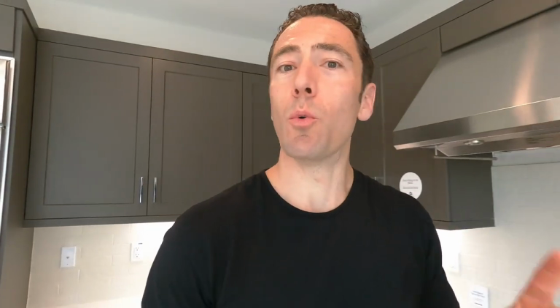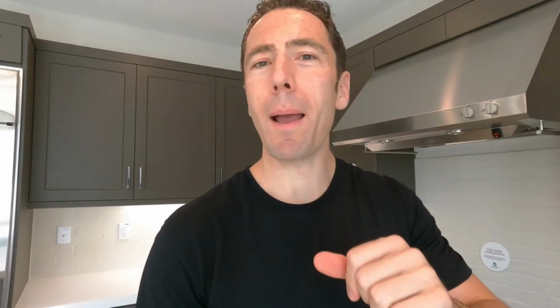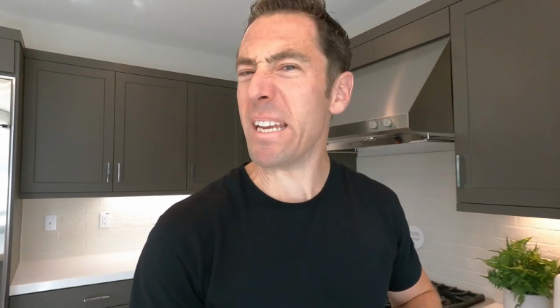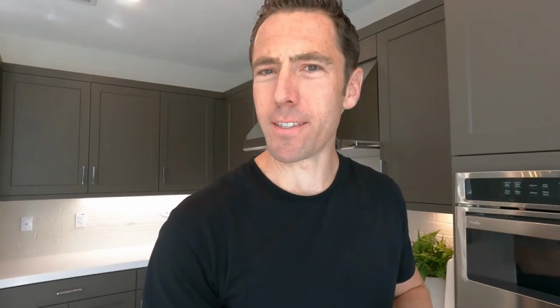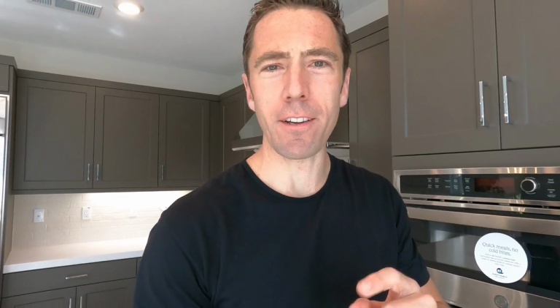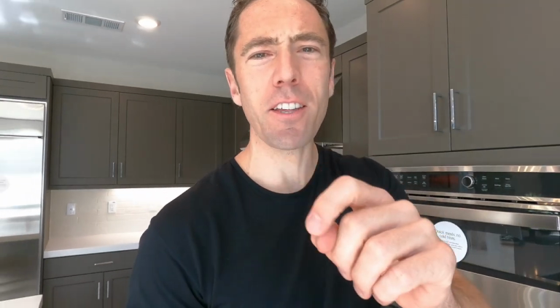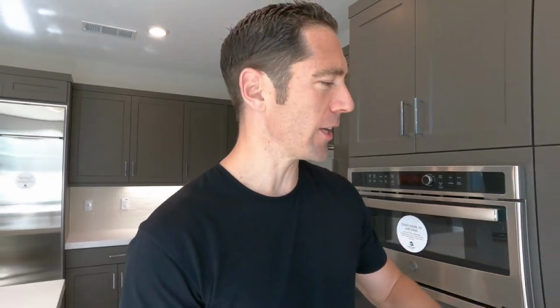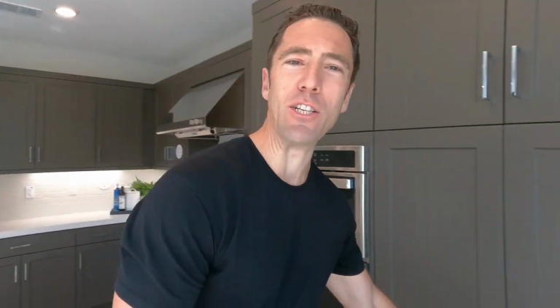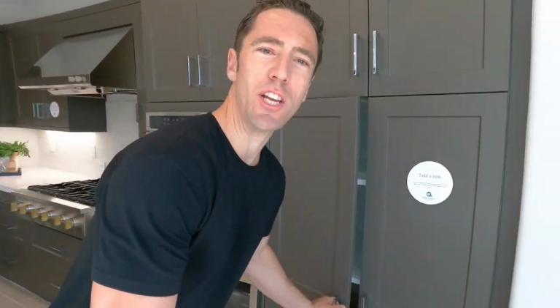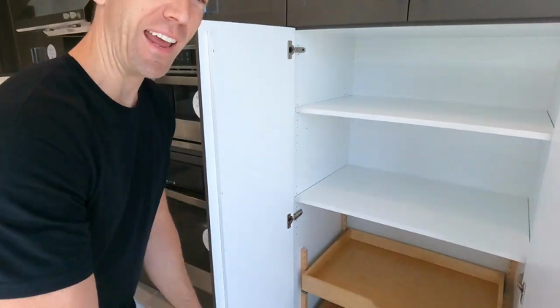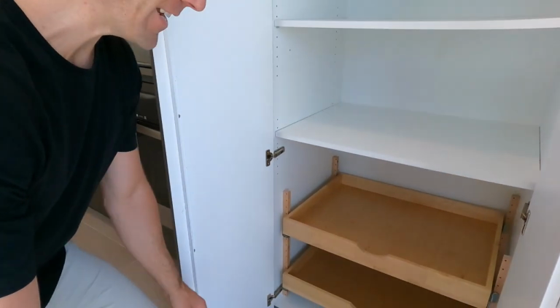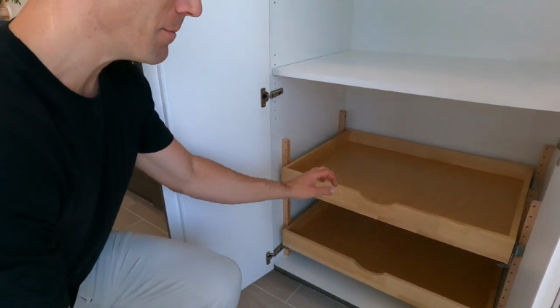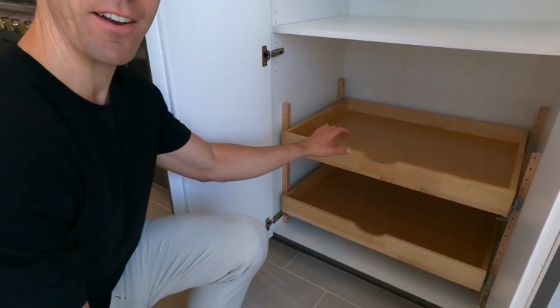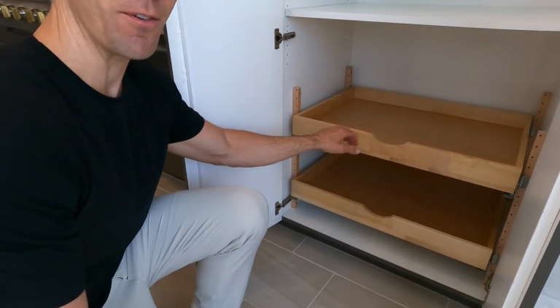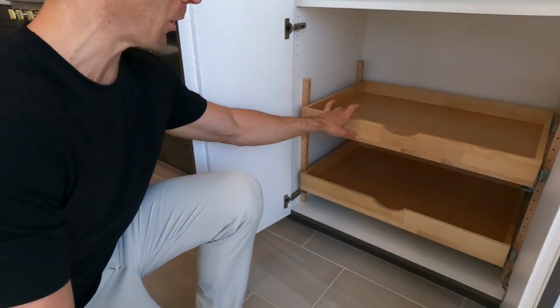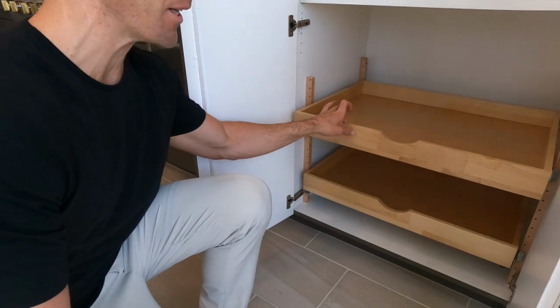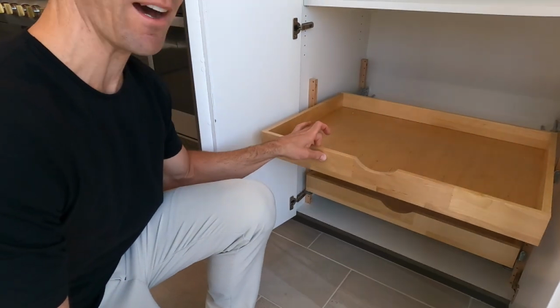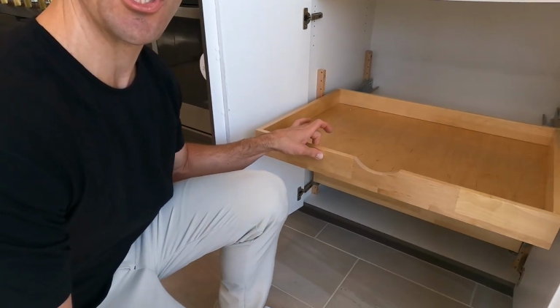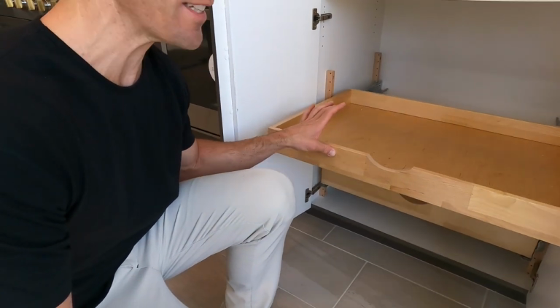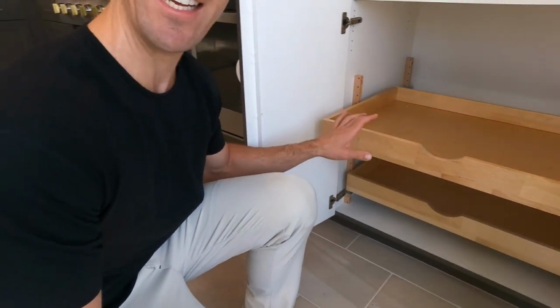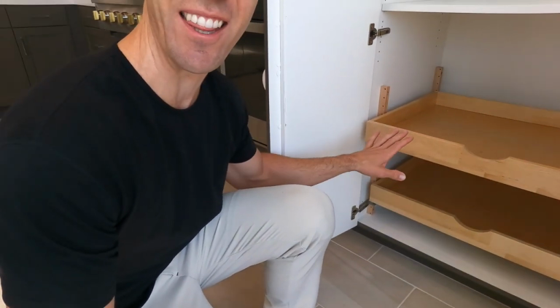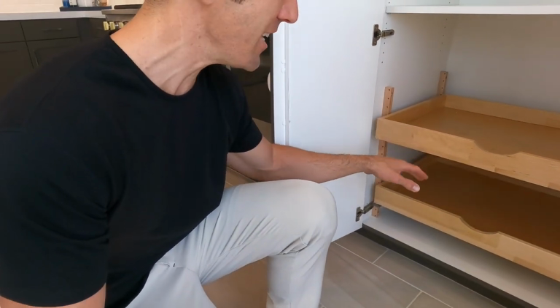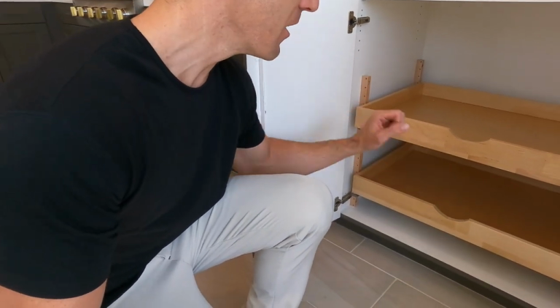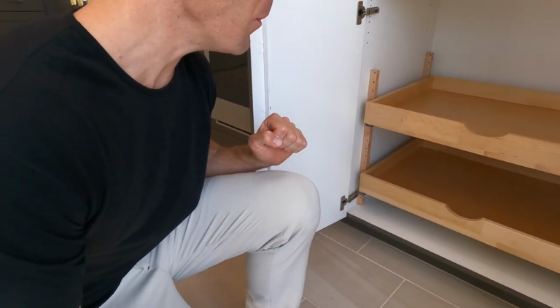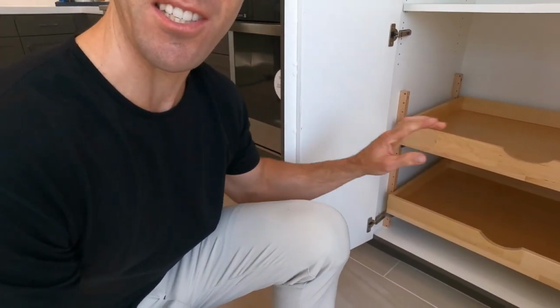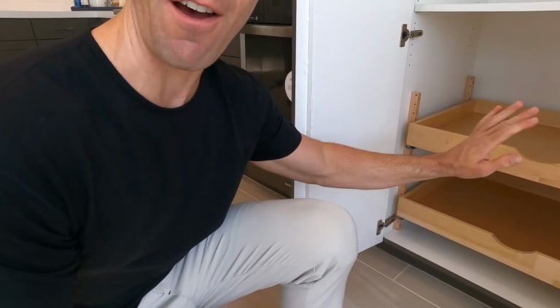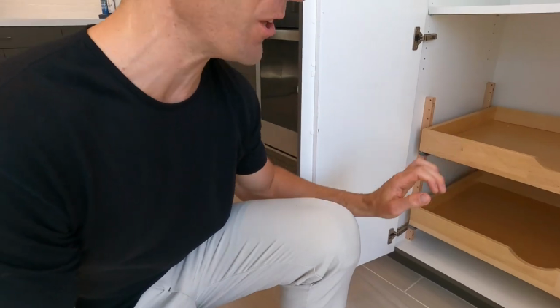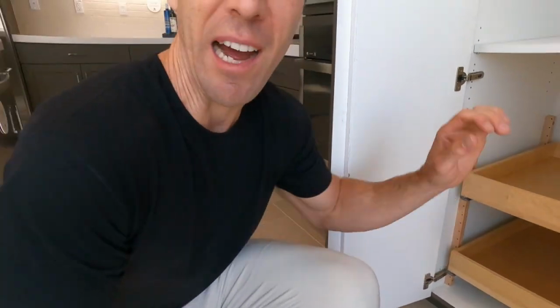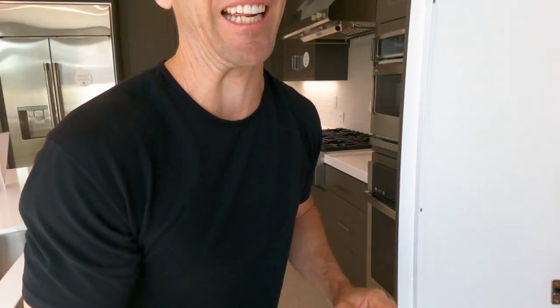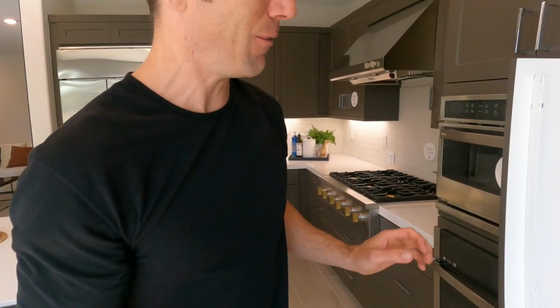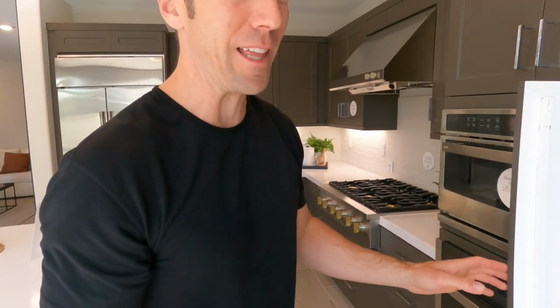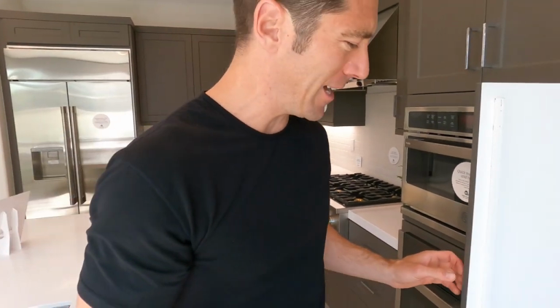To all my bakers out there, take a look at this little hidden gem — come down here to this little pullout shelf. How nice are these? Ooh, a little soft close. I like that. I like that a lot.